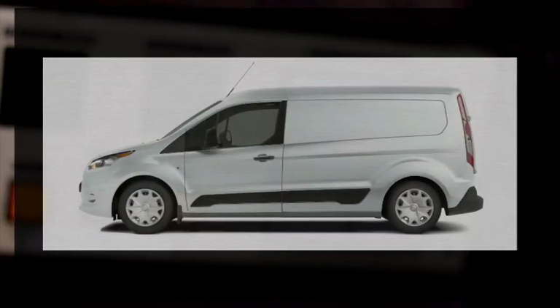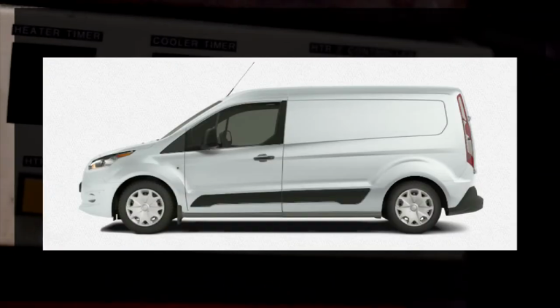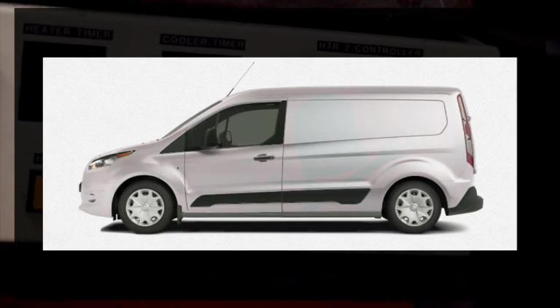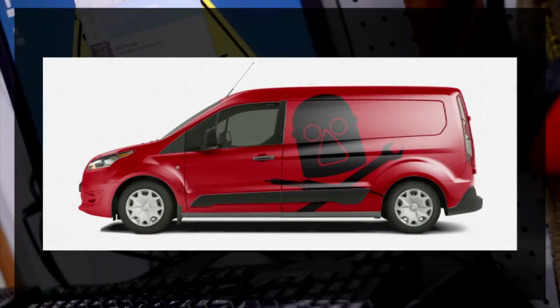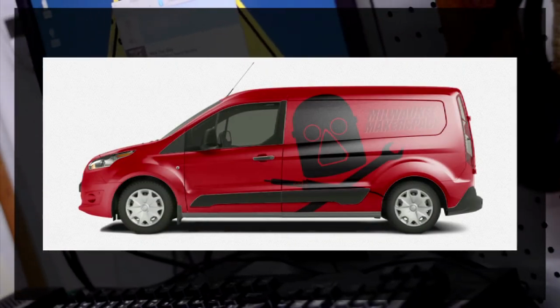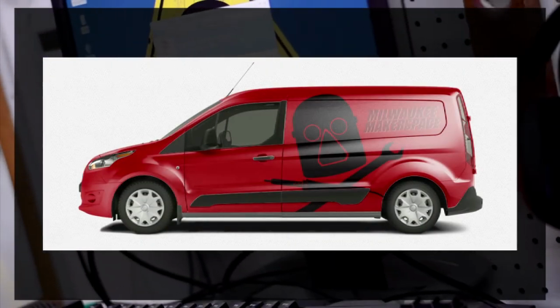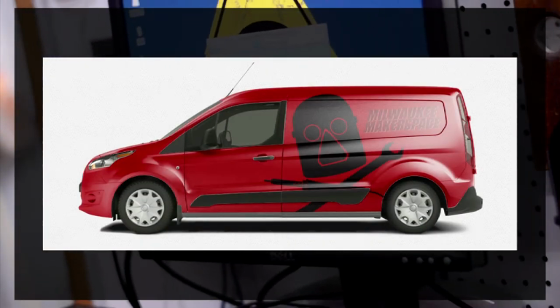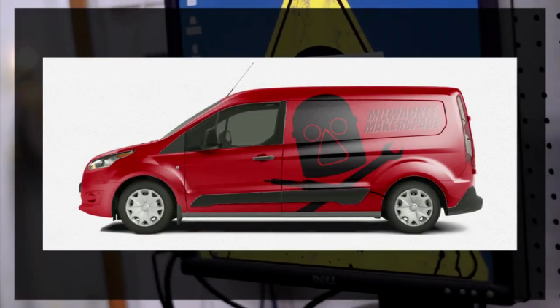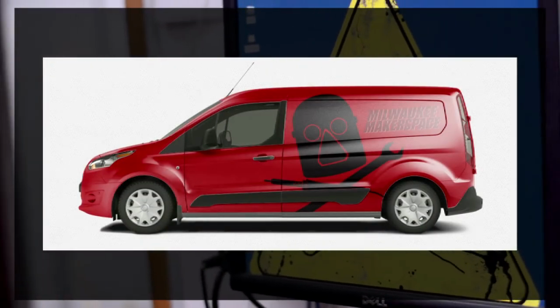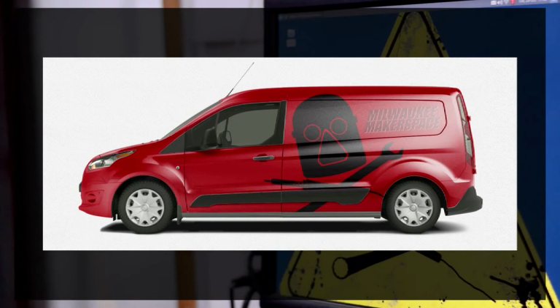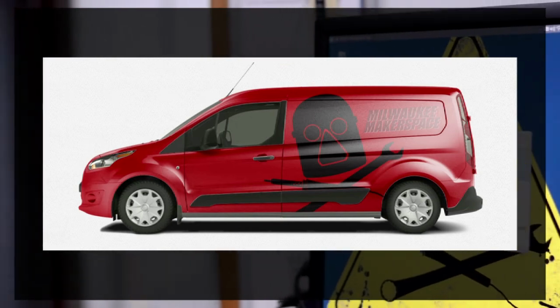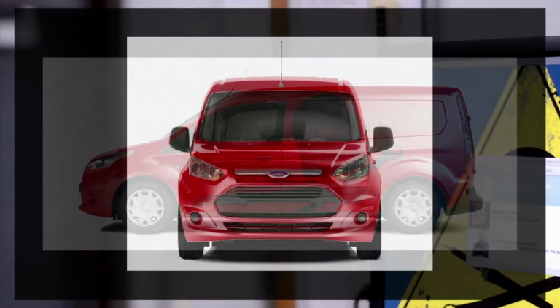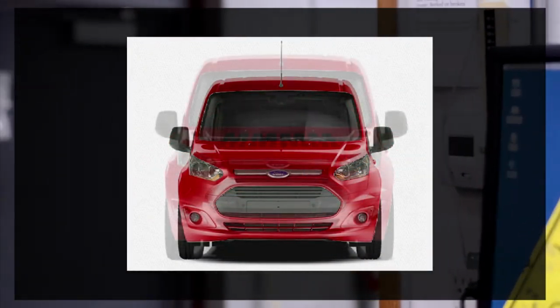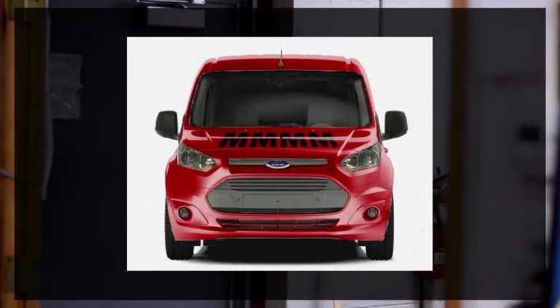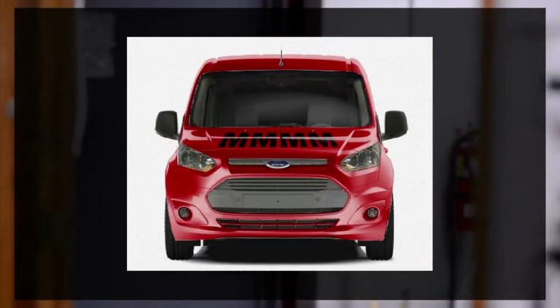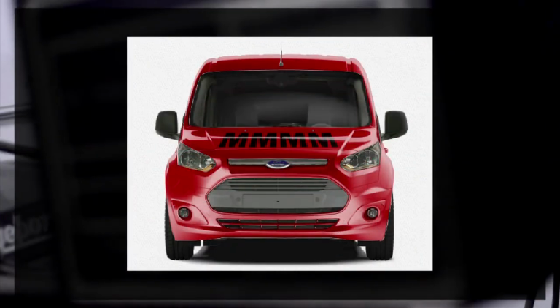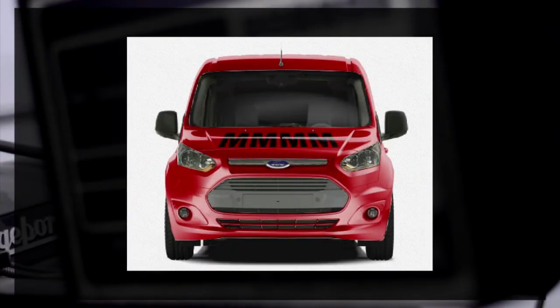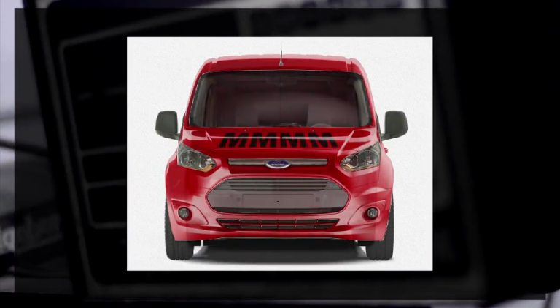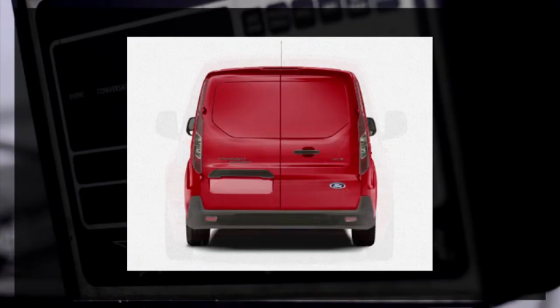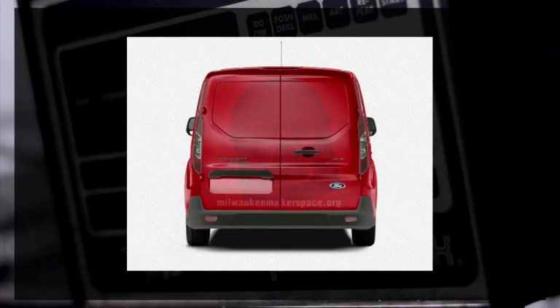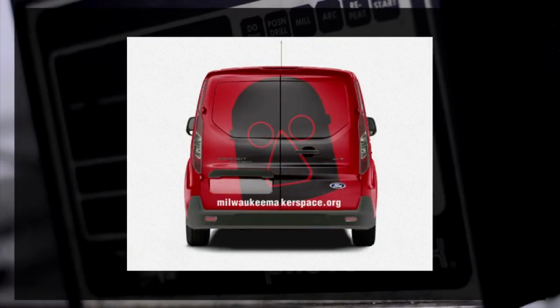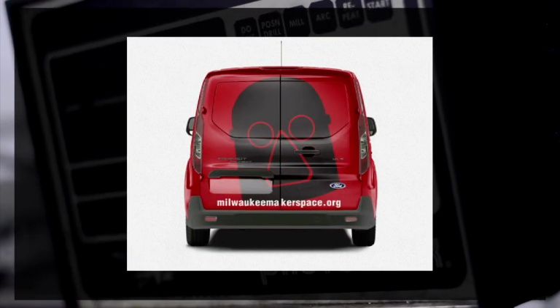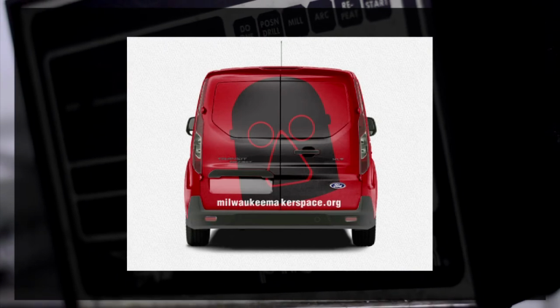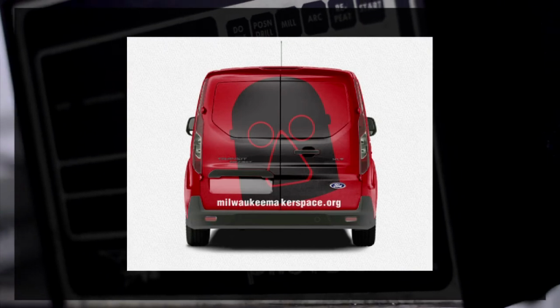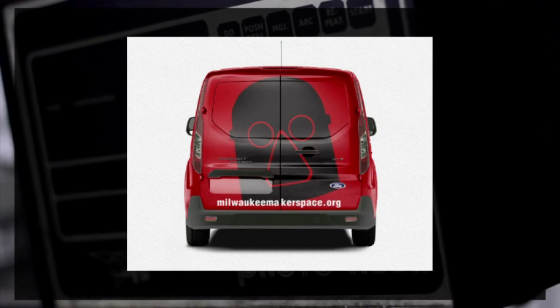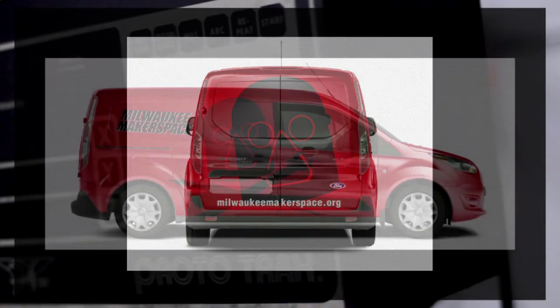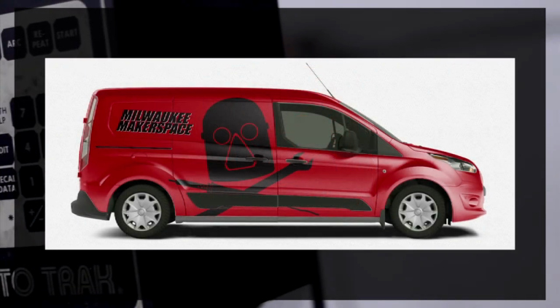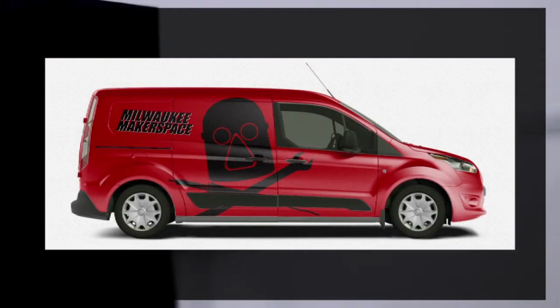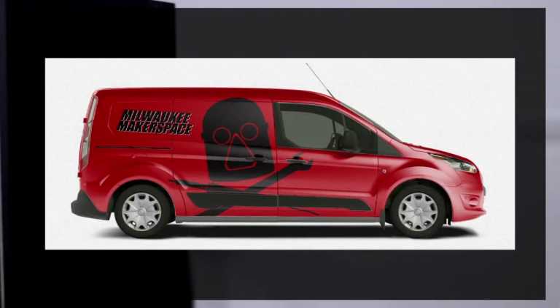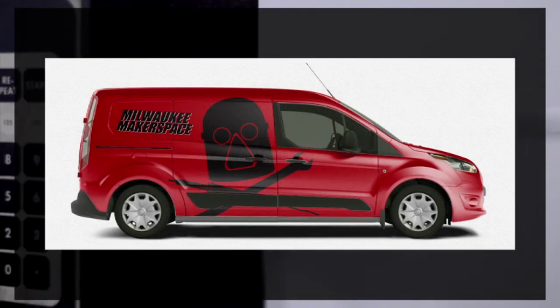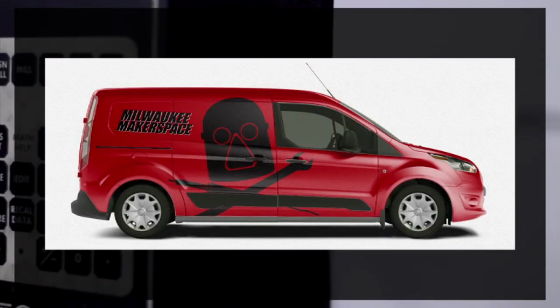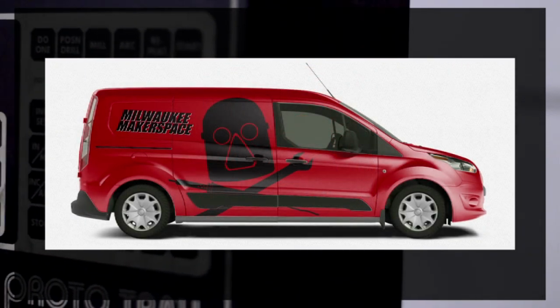Besides looking good, the M4 needs to function well, so we've chosen the Ford Transit Connect 2014 model to base our vehicle on, and I hope you like what we've done with it.